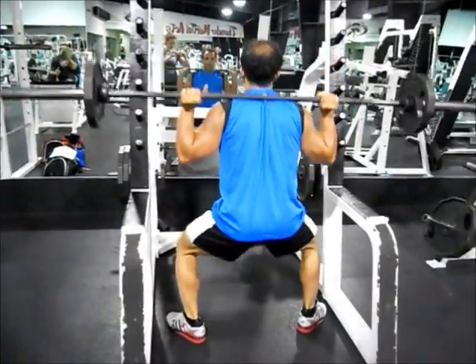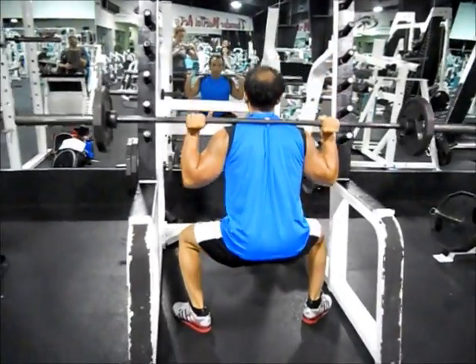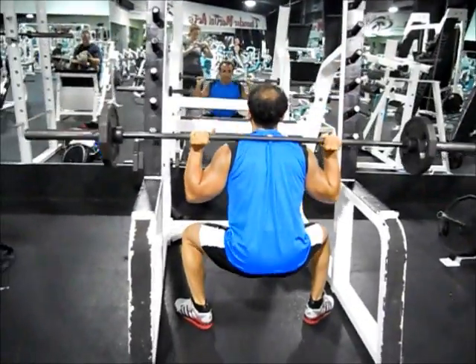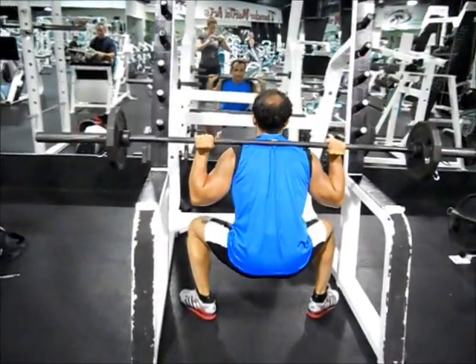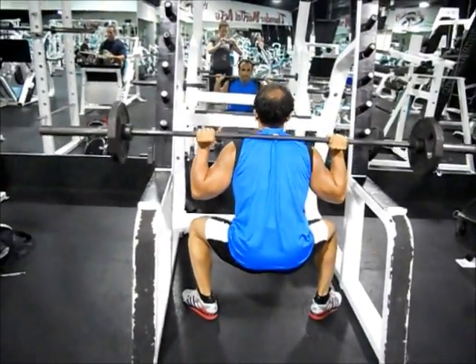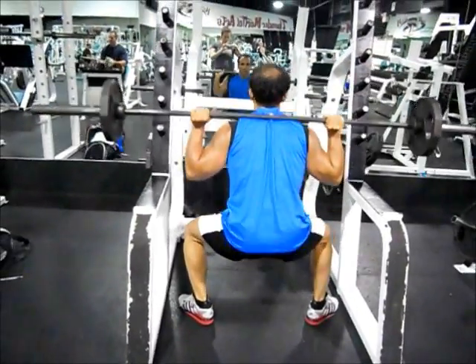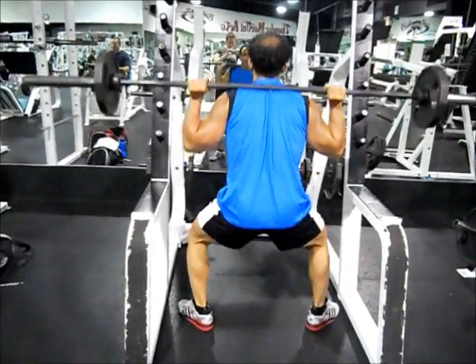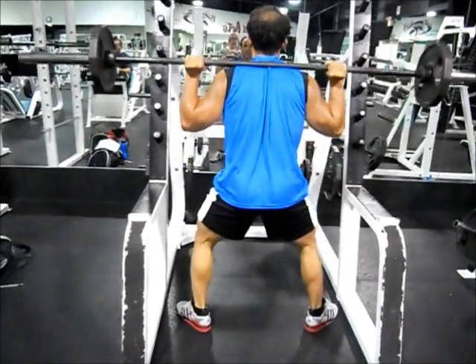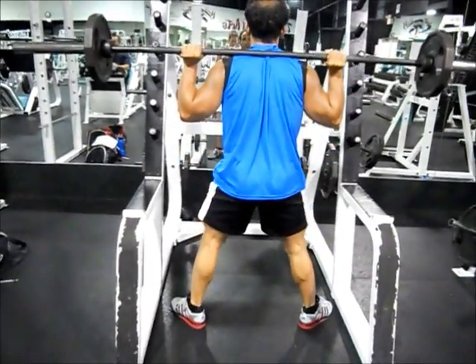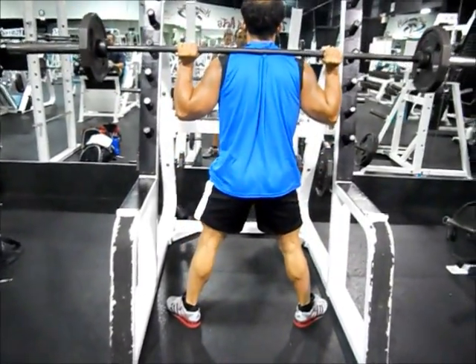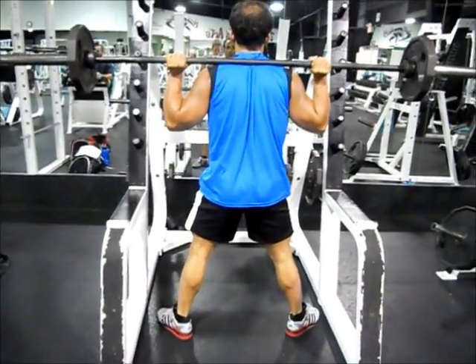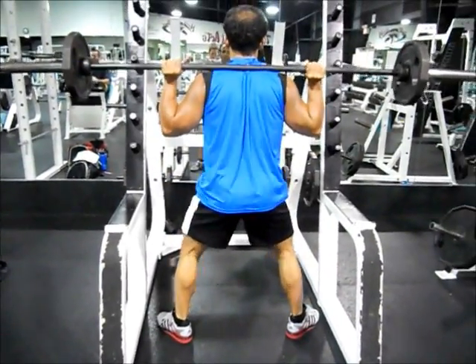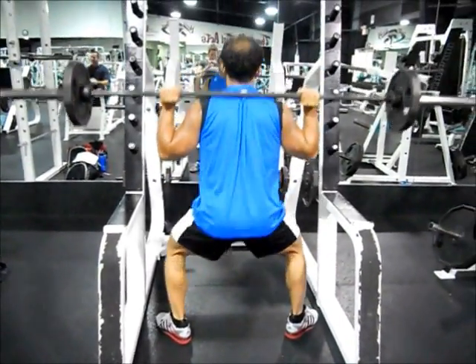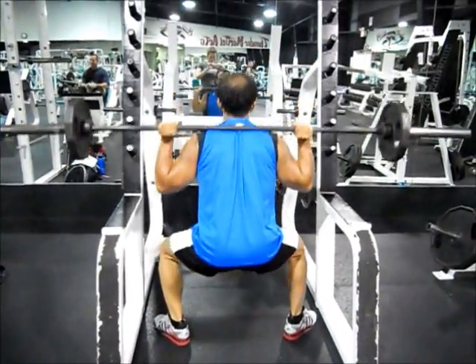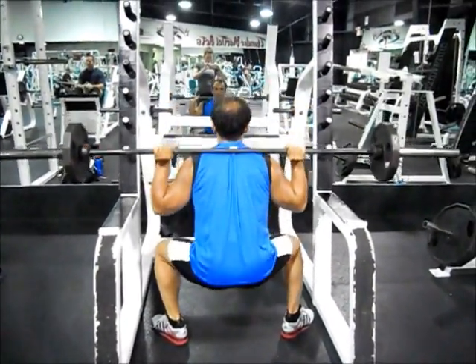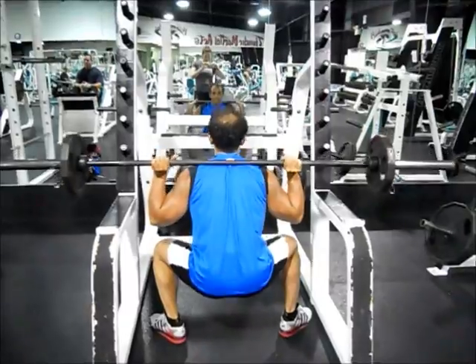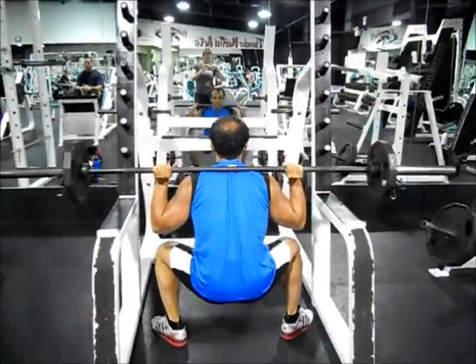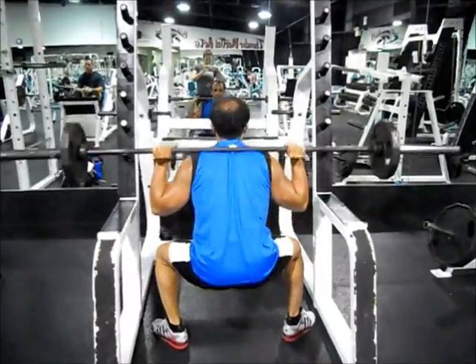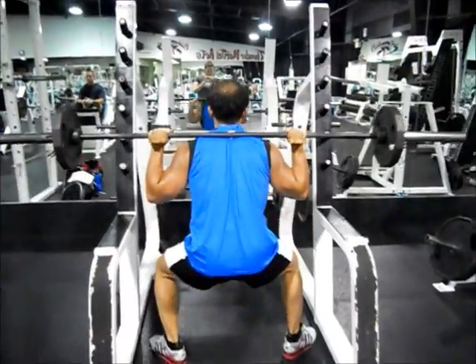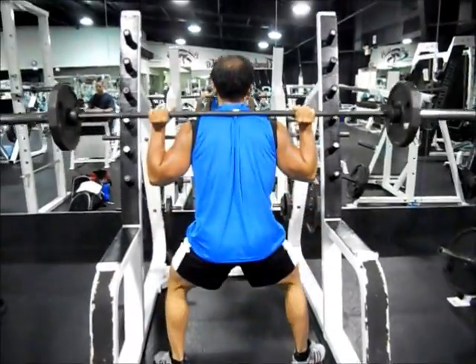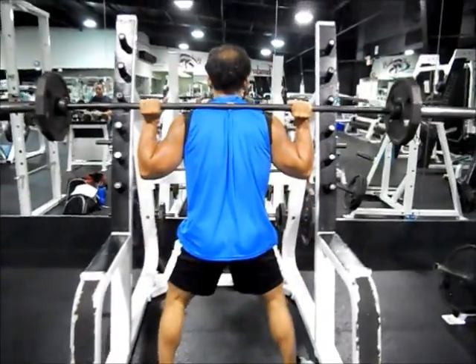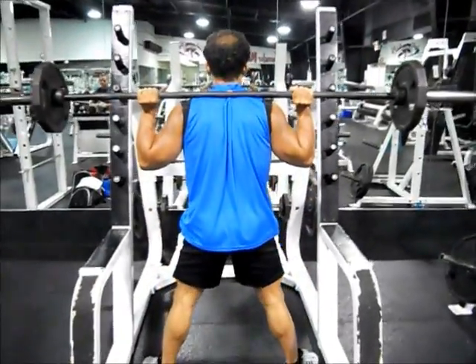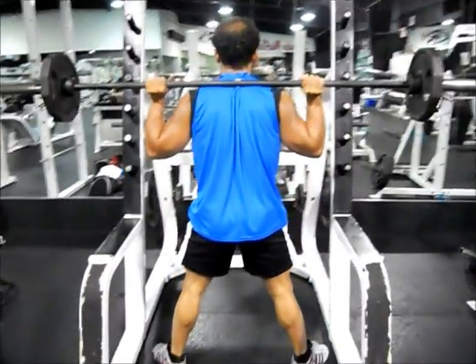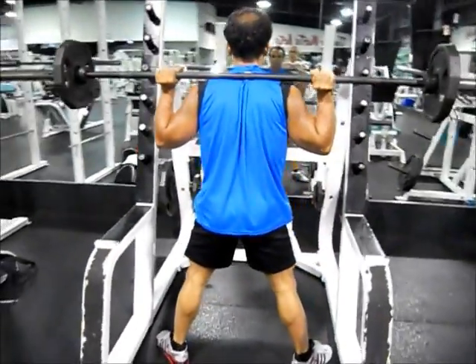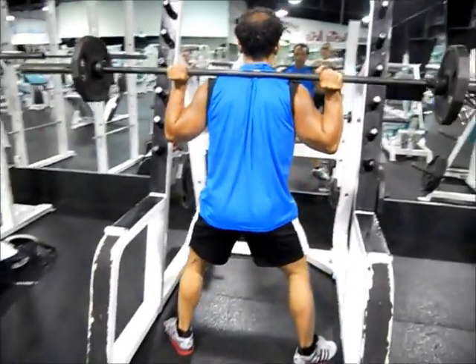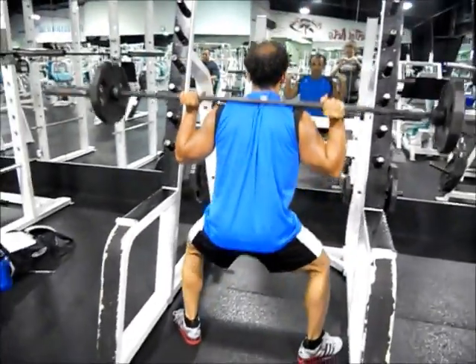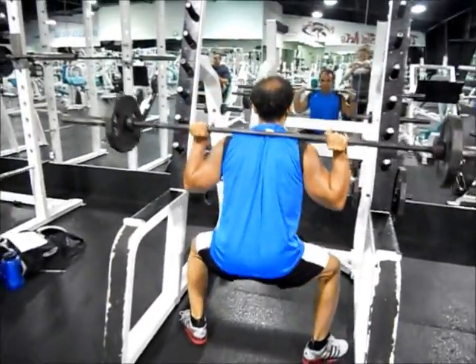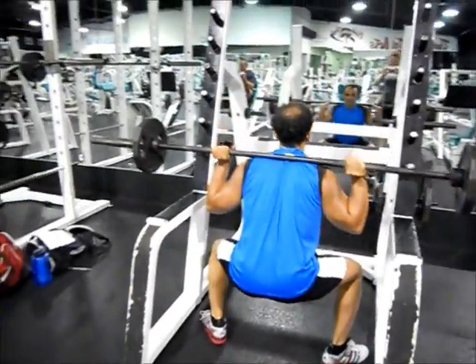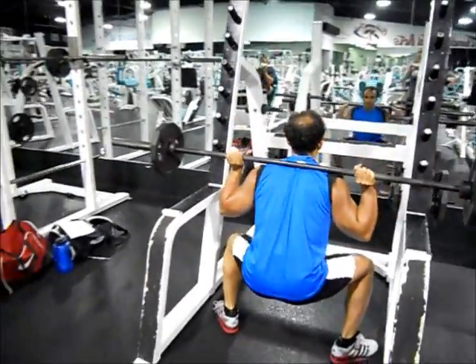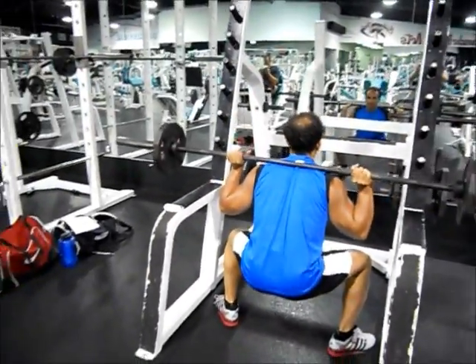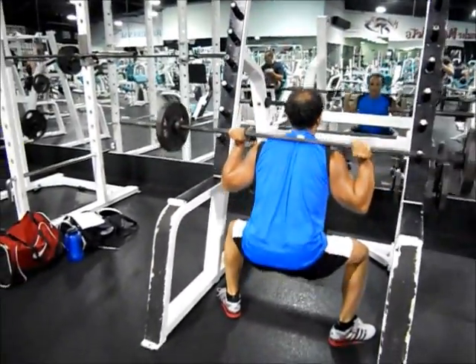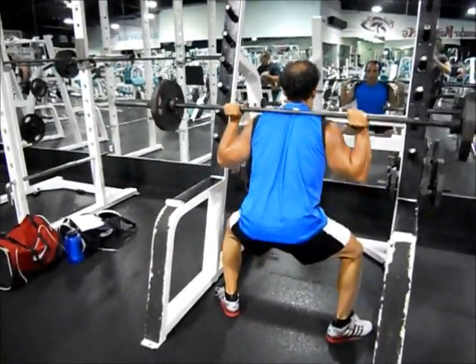Begin the movement by slowly lowering your body toward the floor by bending from your hips and knees. Continue to lower until your thighs are parallel with the floor.